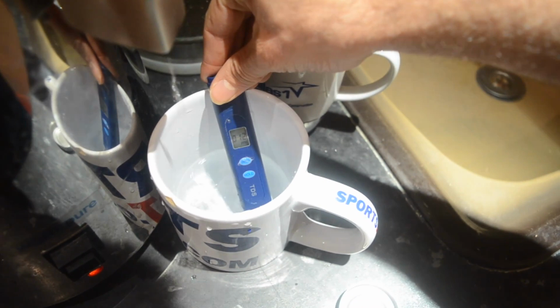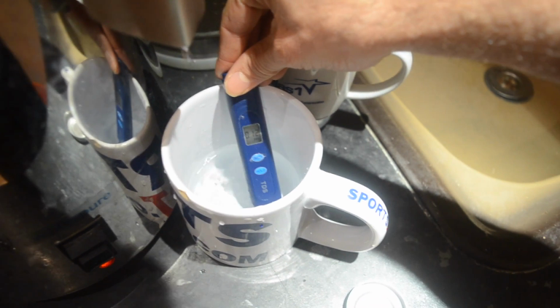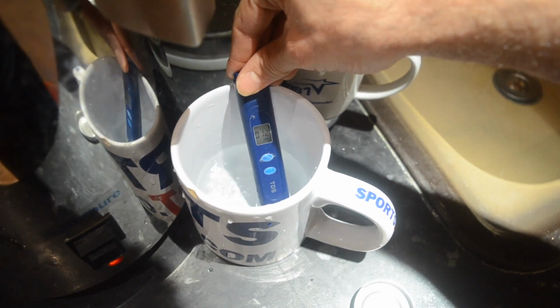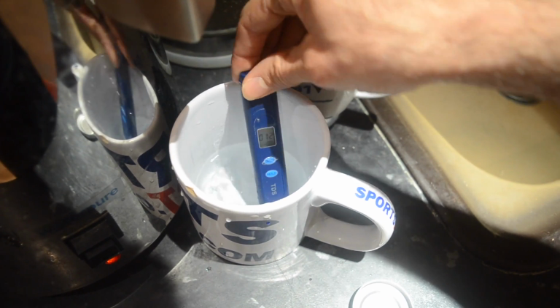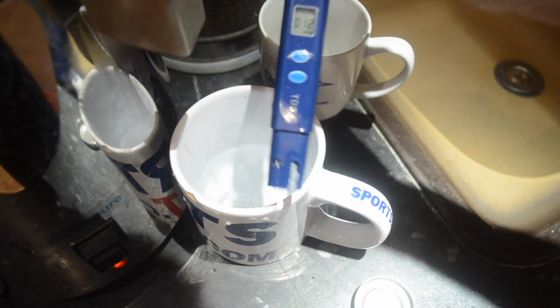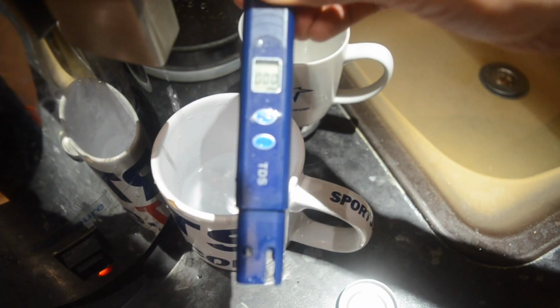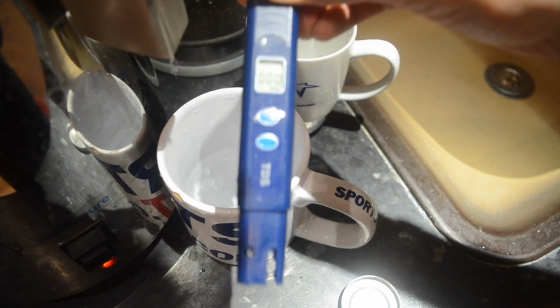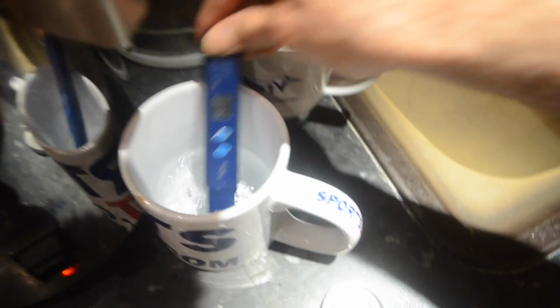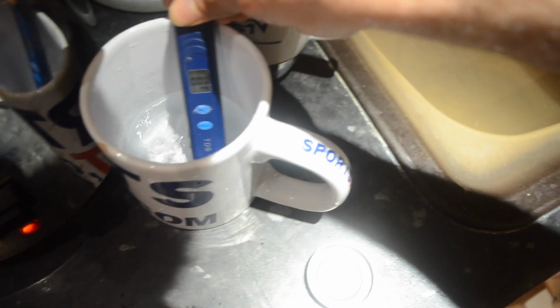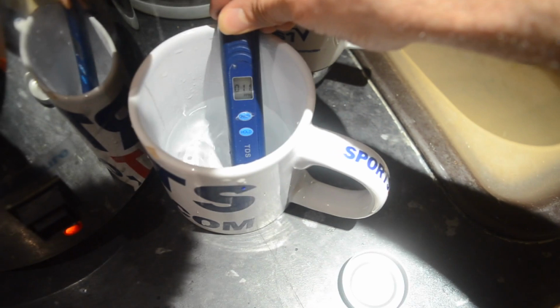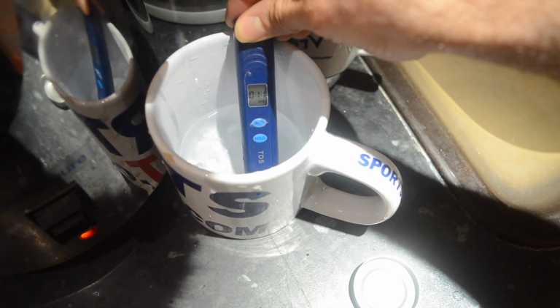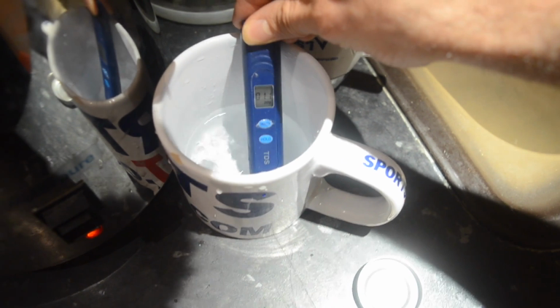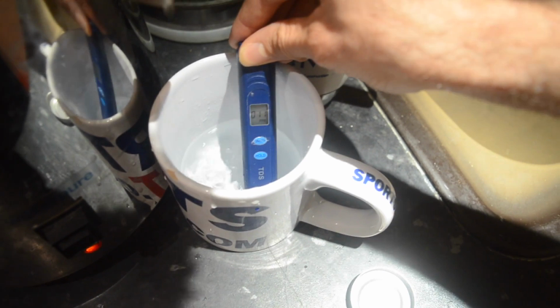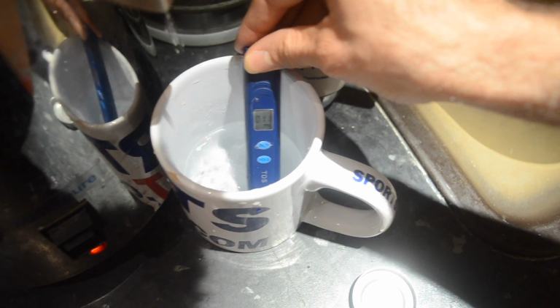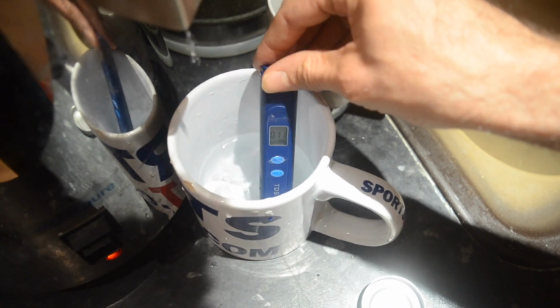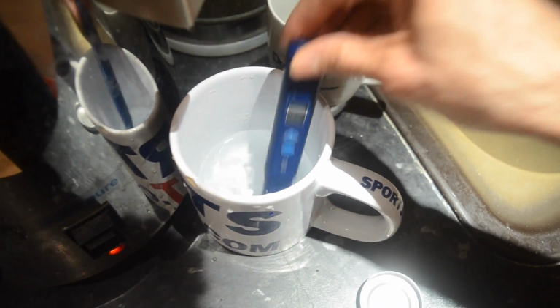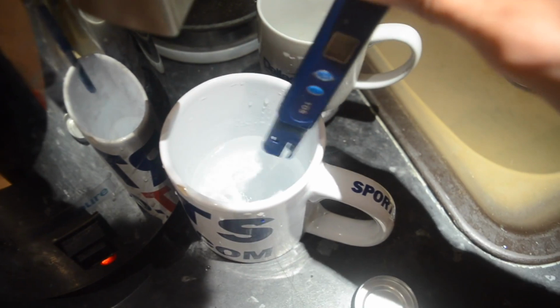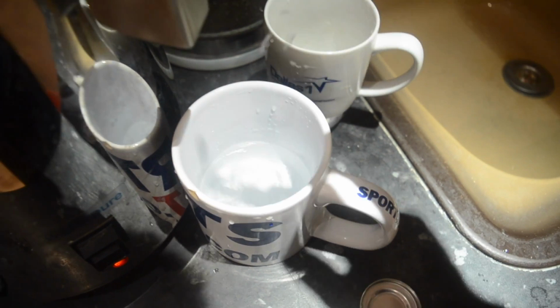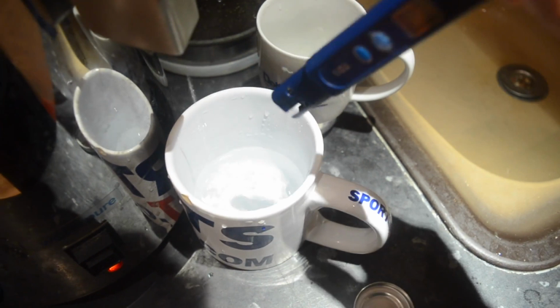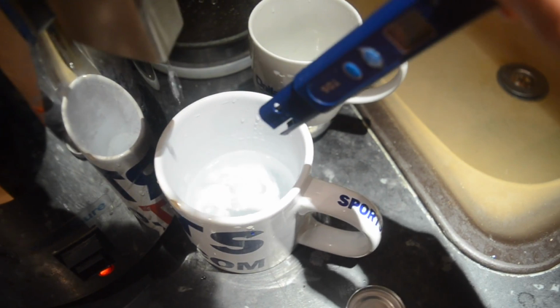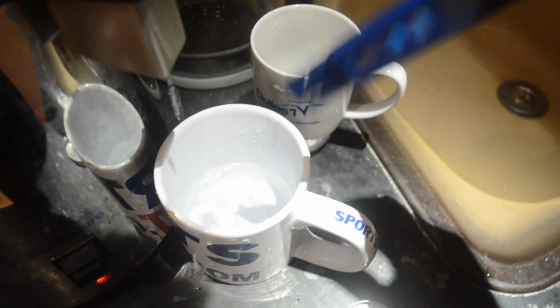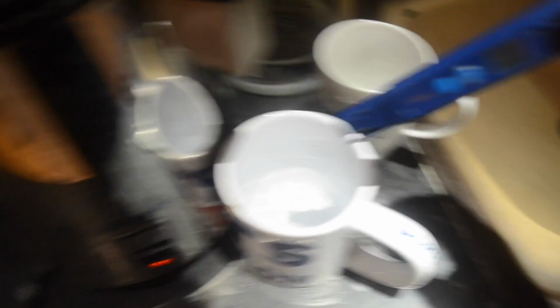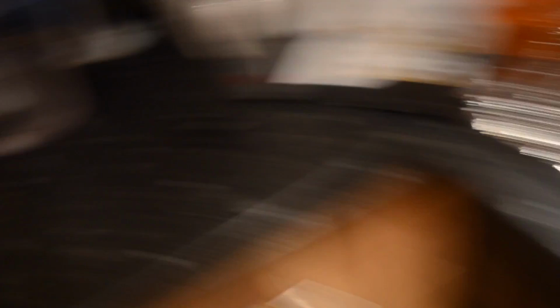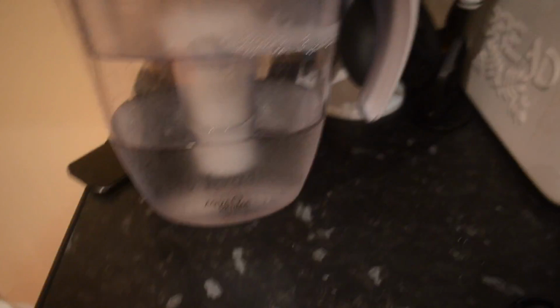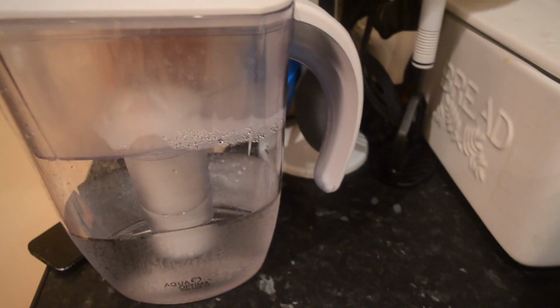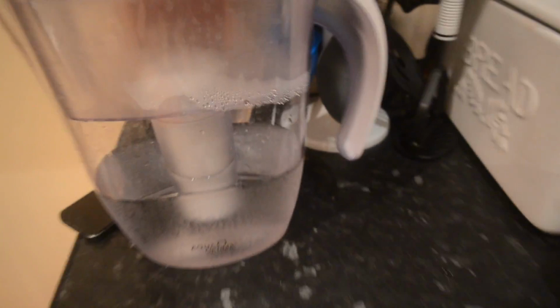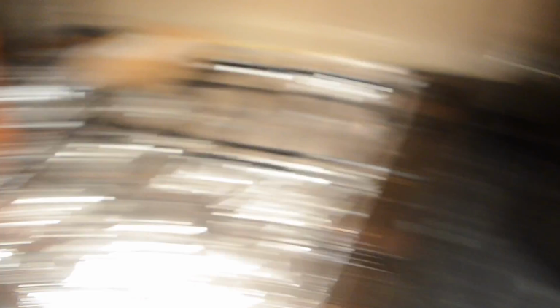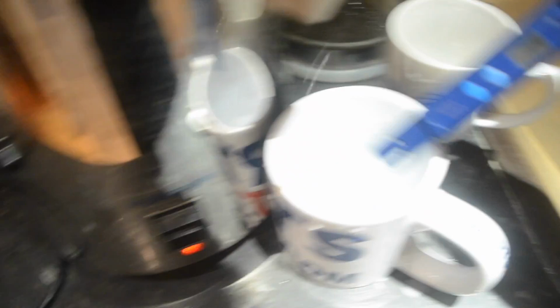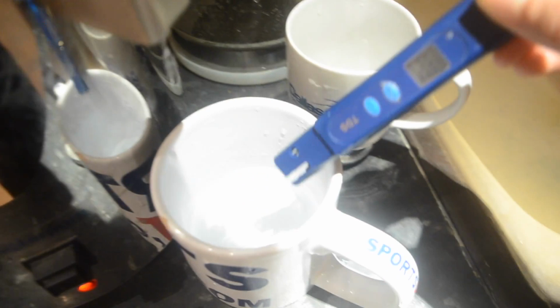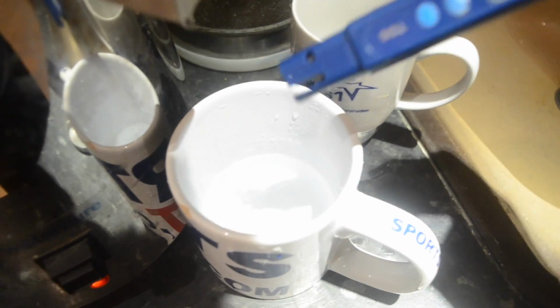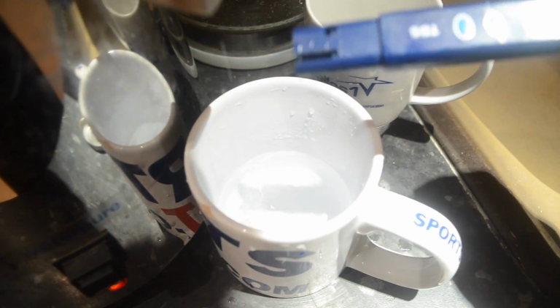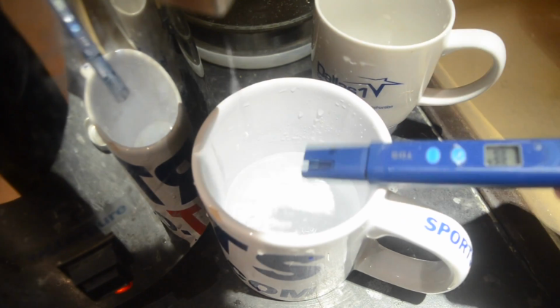Thirteen — pretty impressive. So what I'll do is I'll just let that finish for two hours, and then I'll stick it through this filter here, and then I'll have myself some clean water.